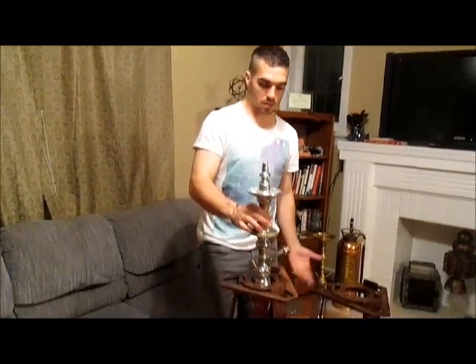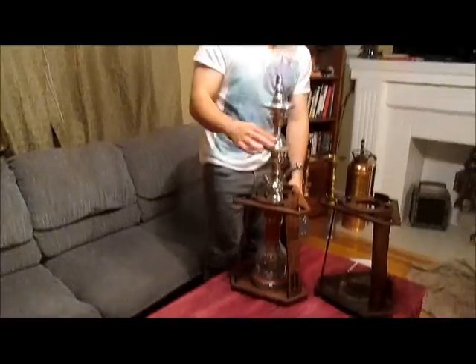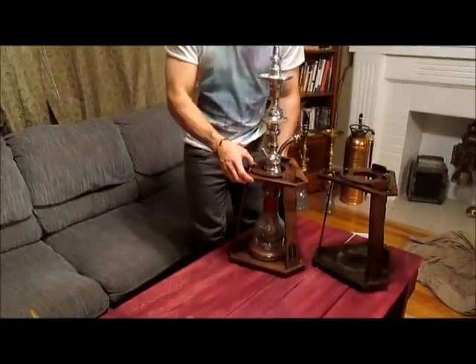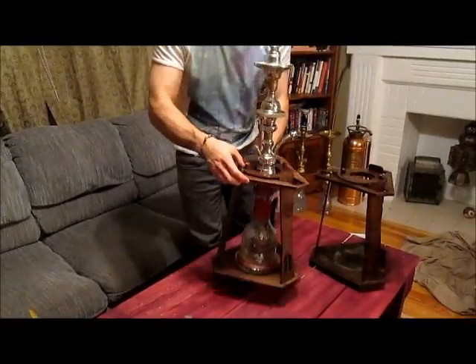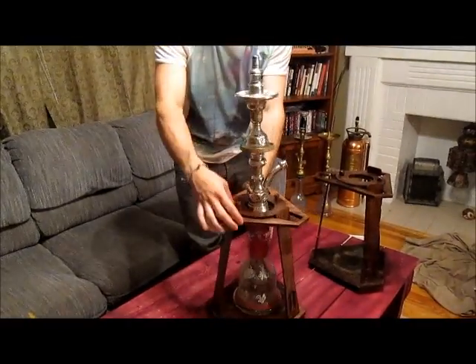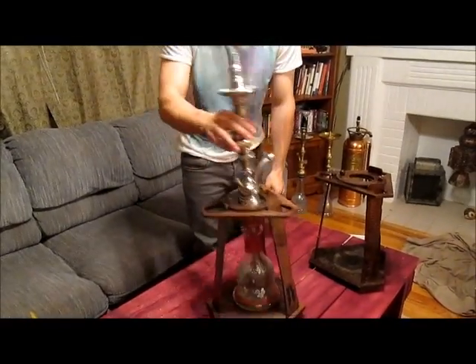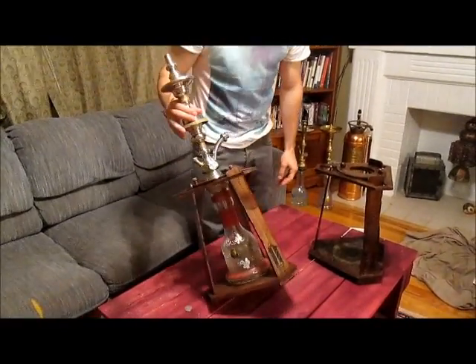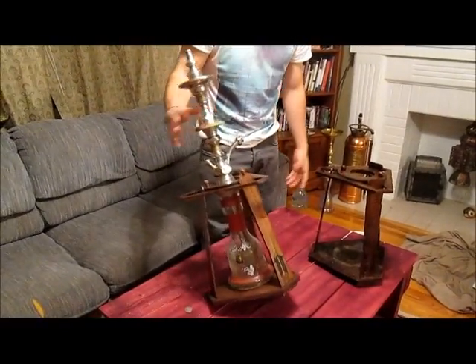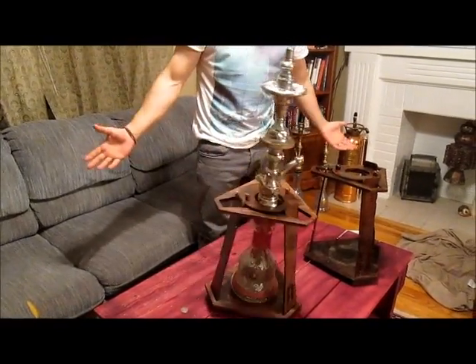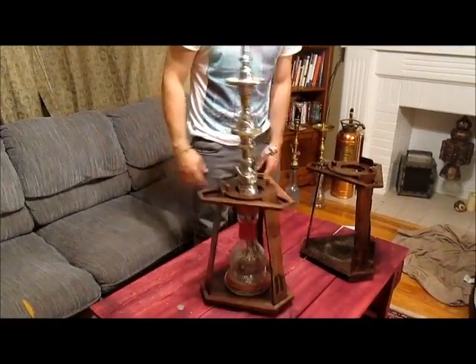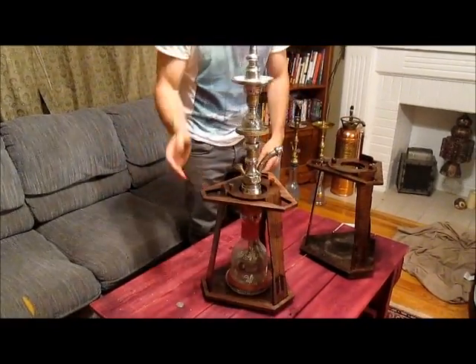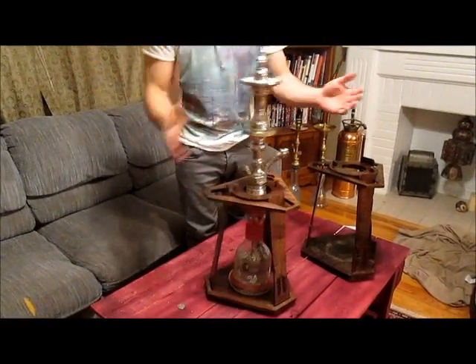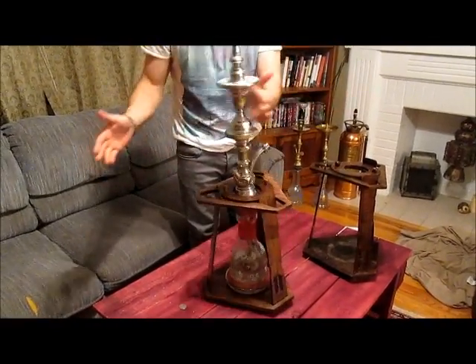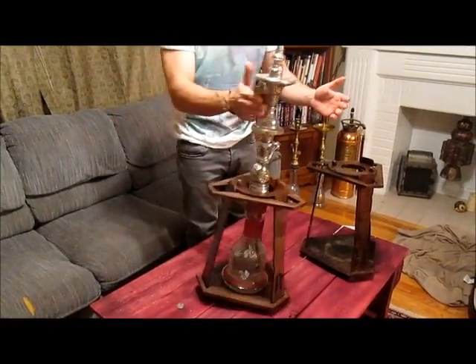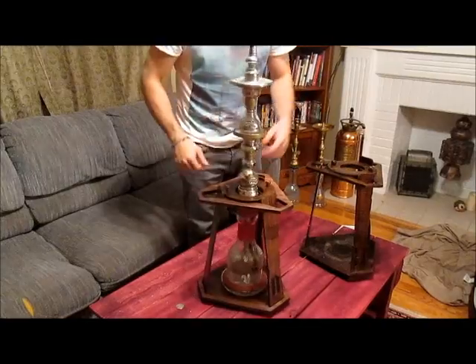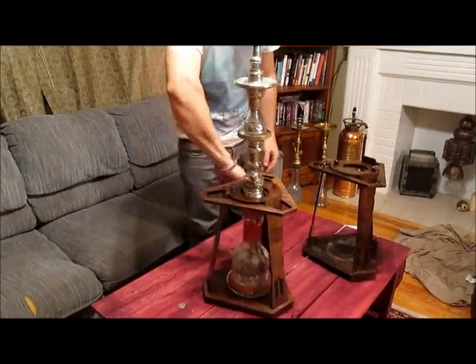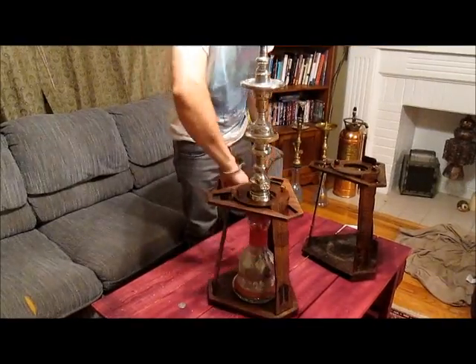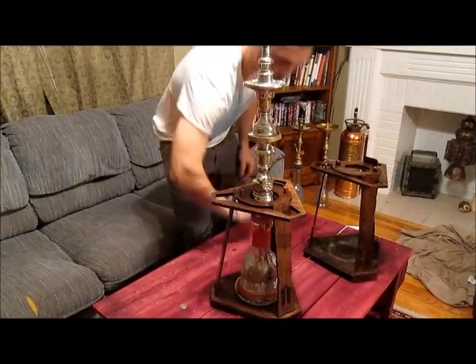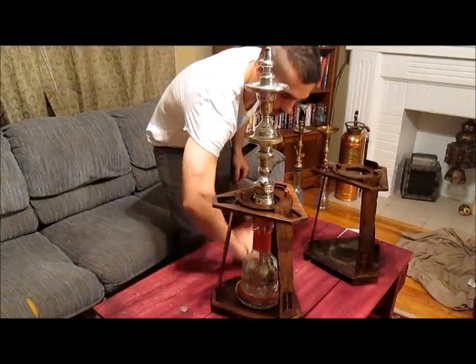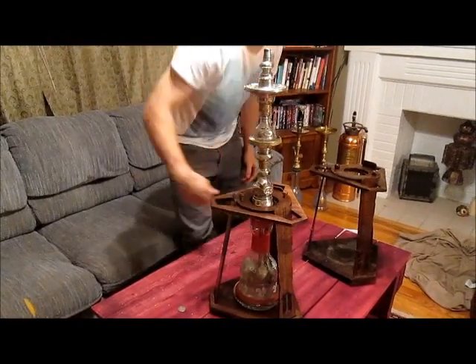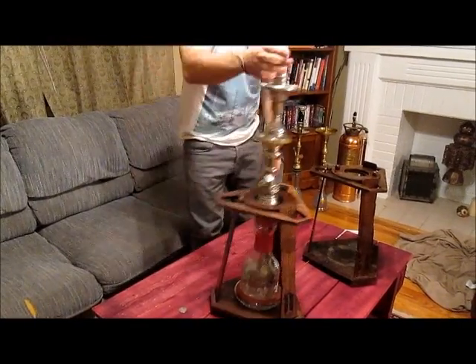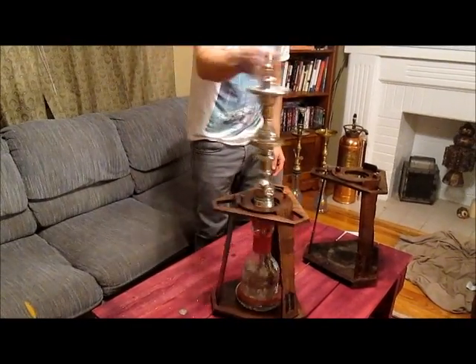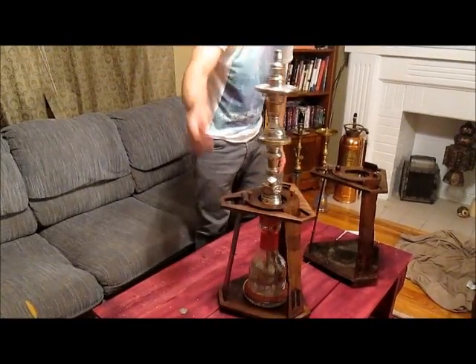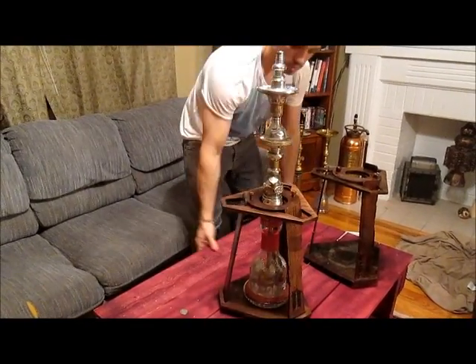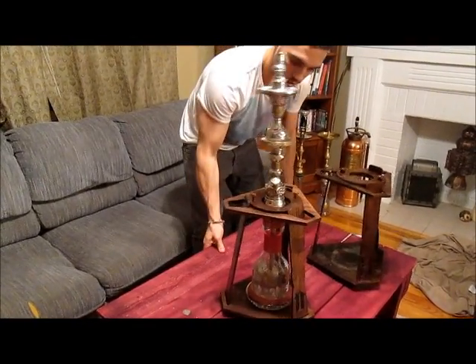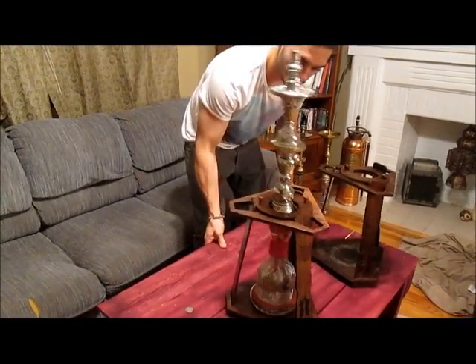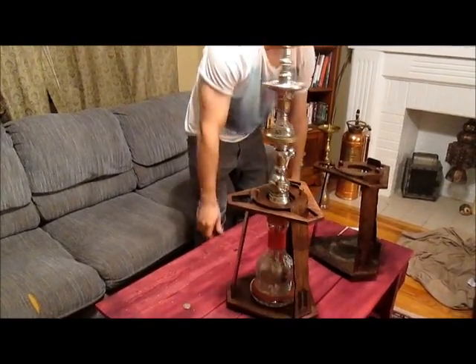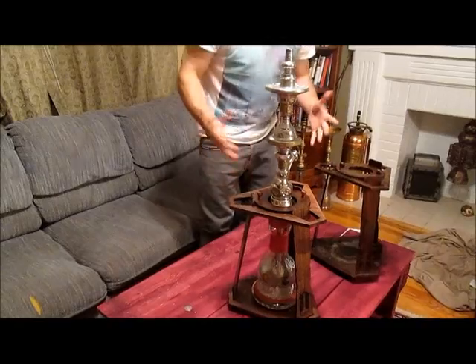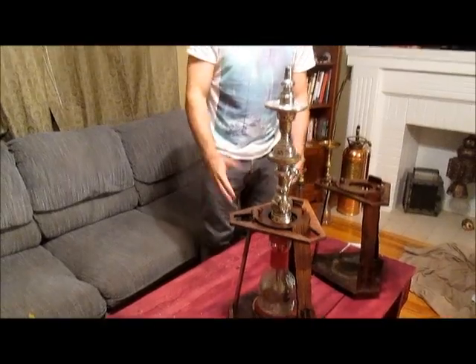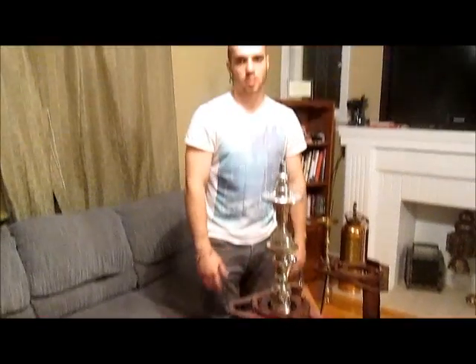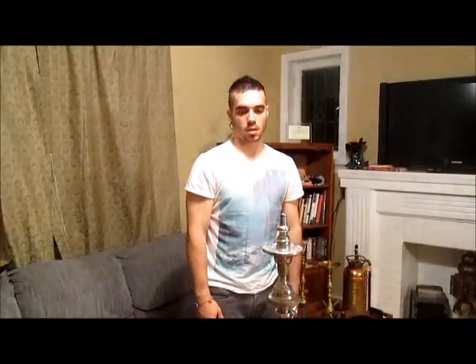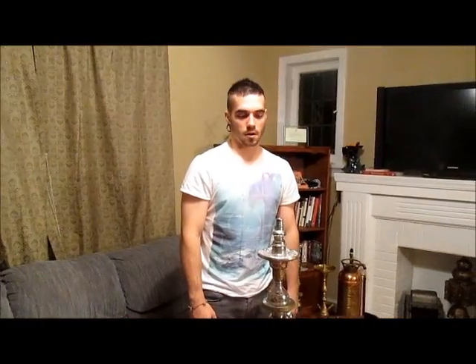It still does exactly the same thing. You can do this tip test — you can hit it either way, just hit the bottom, hit the top, shake the table. The hookah's going to stay standing up forever.